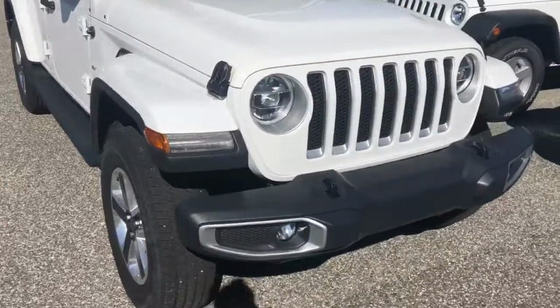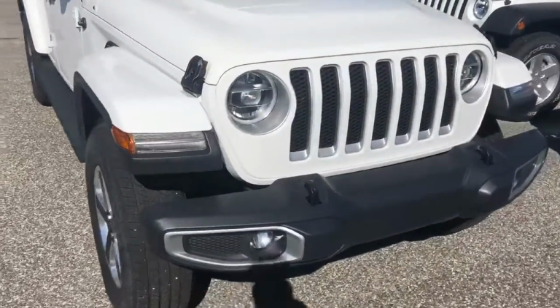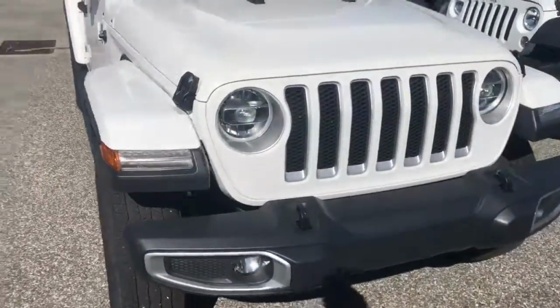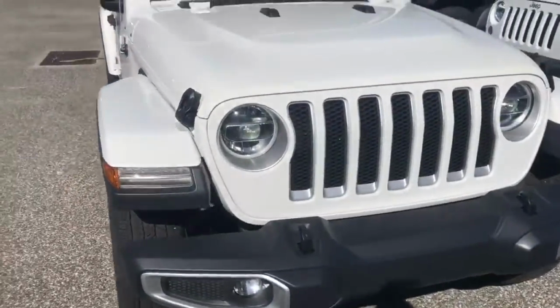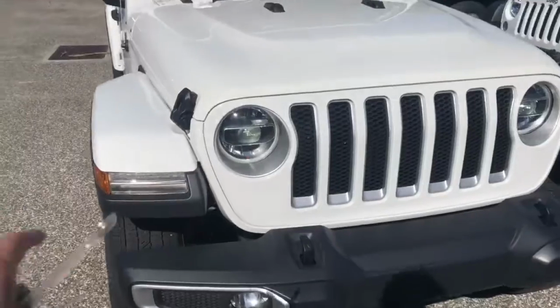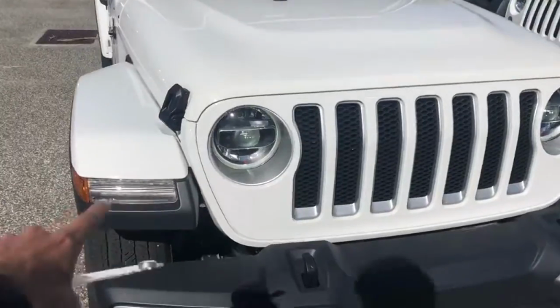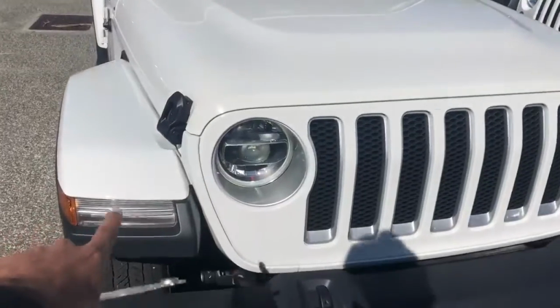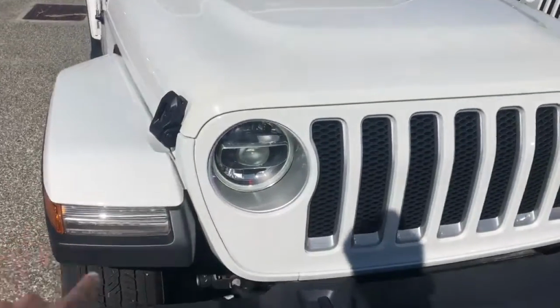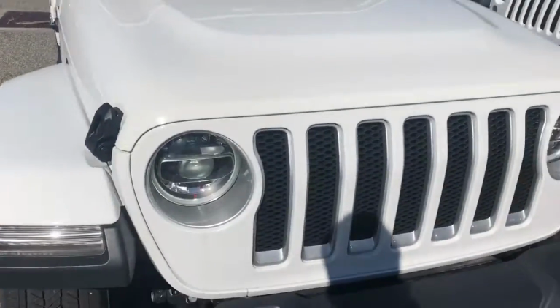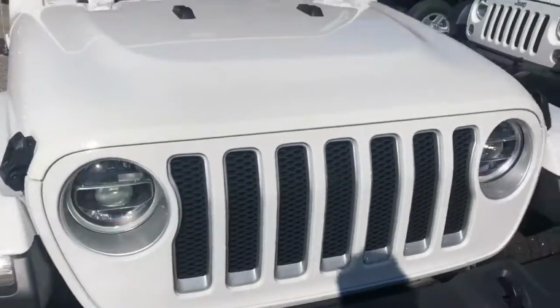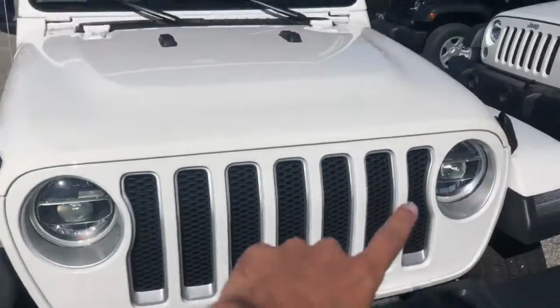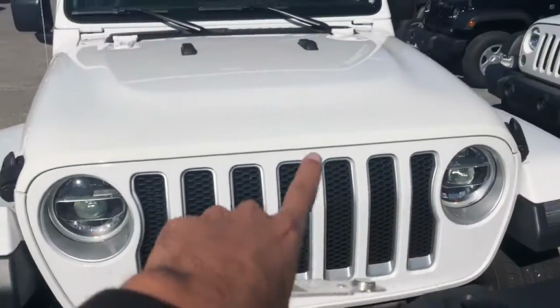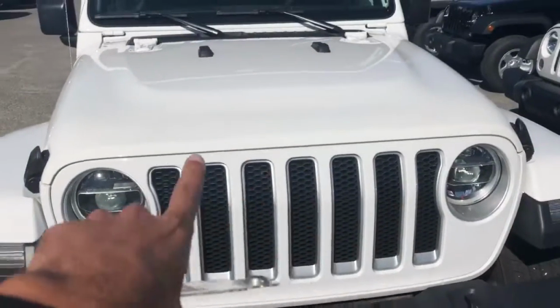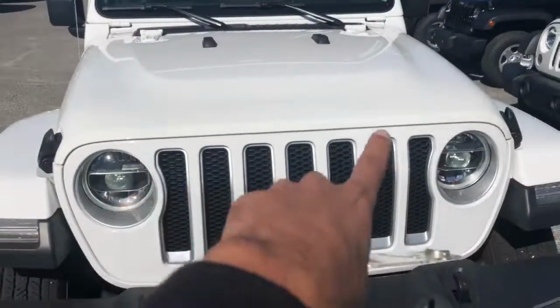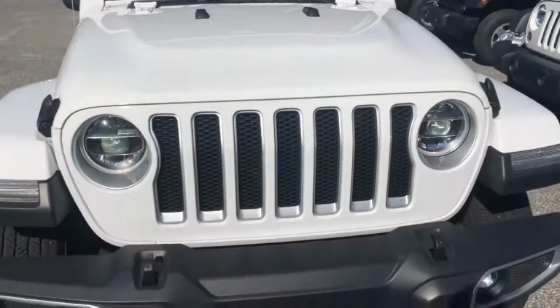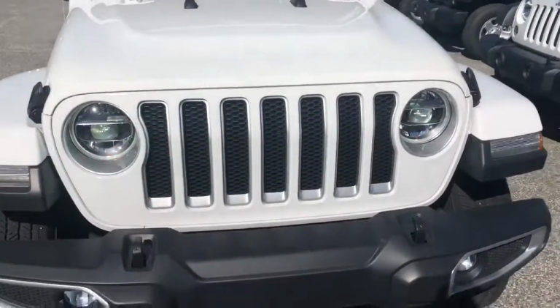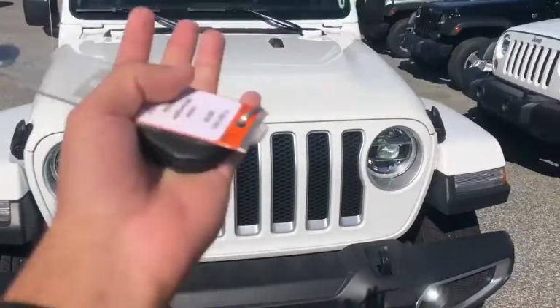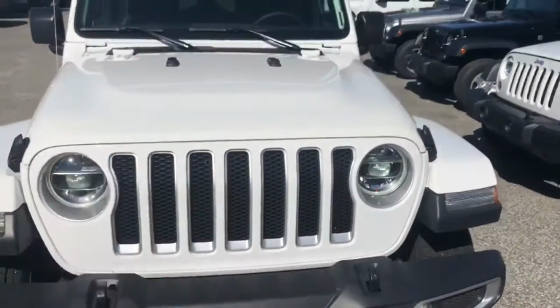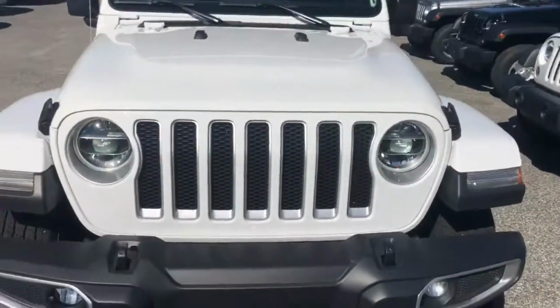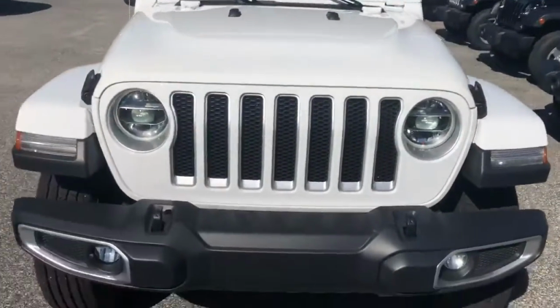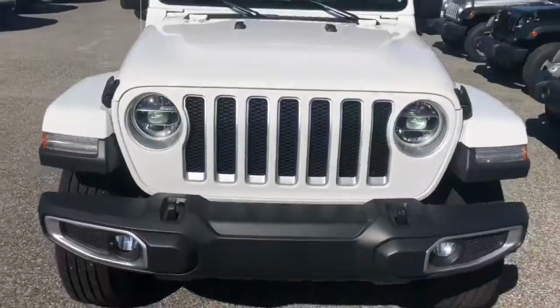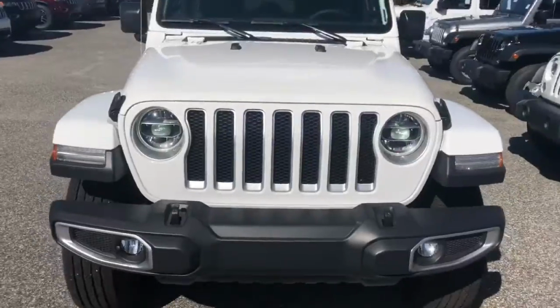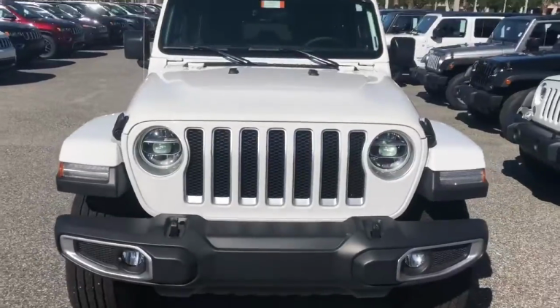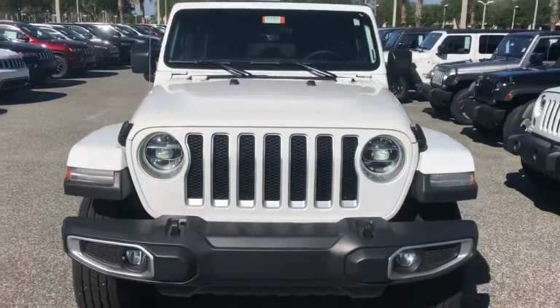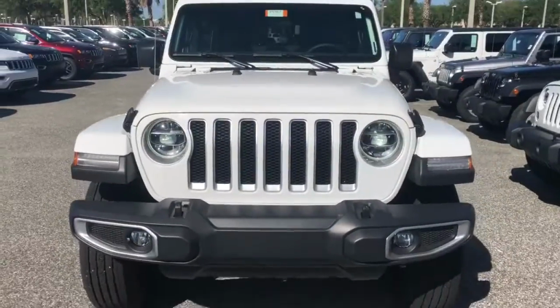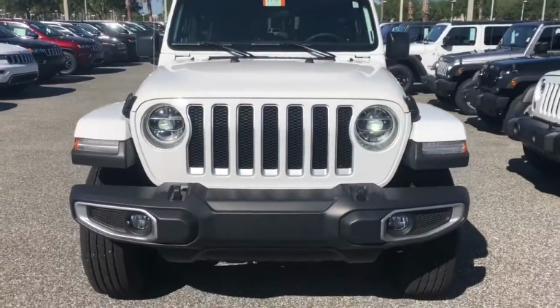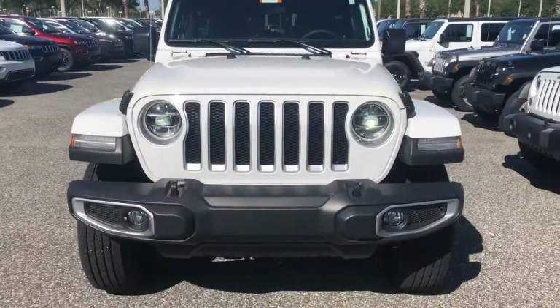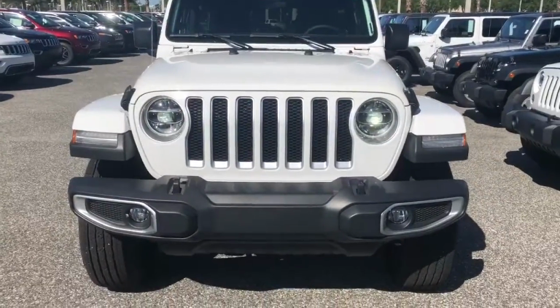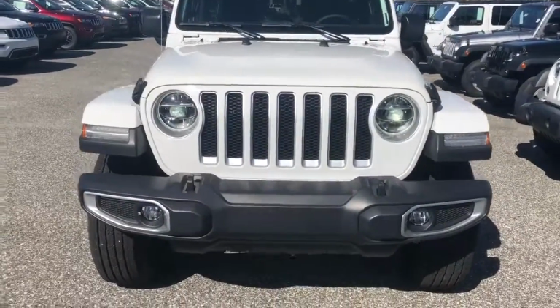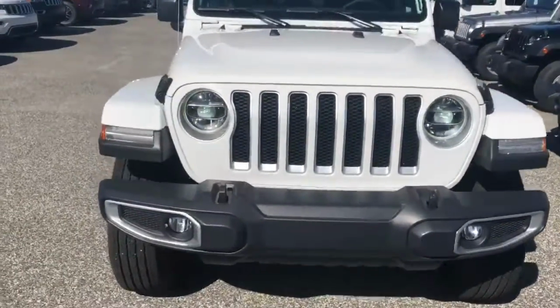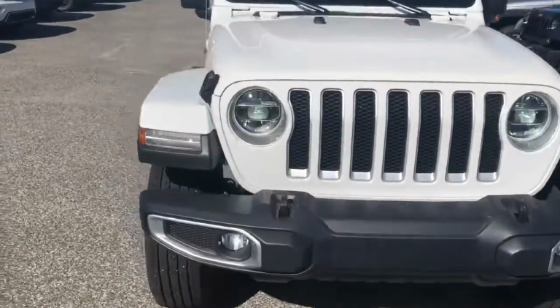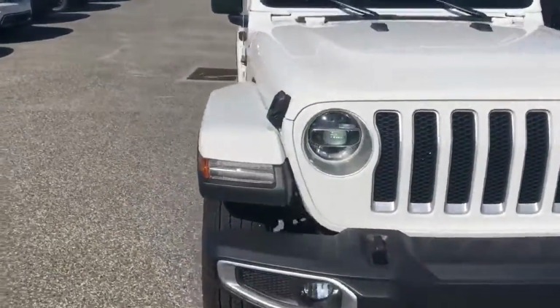This one is the newer edition. It has the new side markers on the side there. They did get rid of the Jeep logo there to get you that bigger front end, that nice big grille.